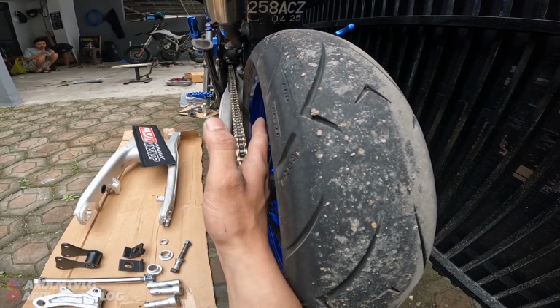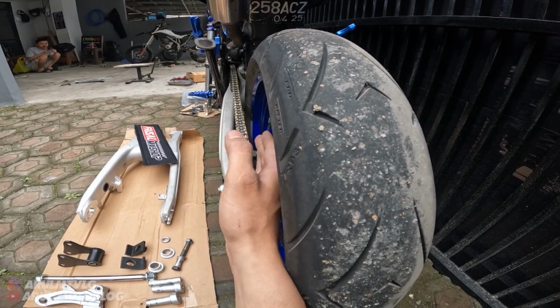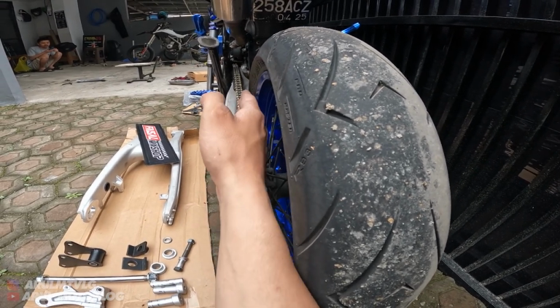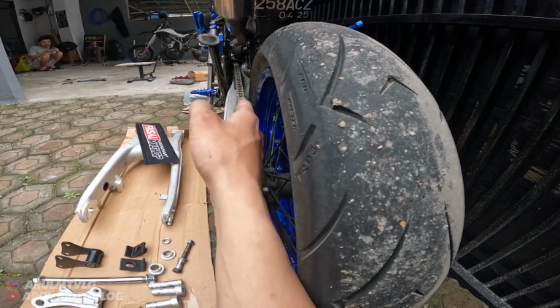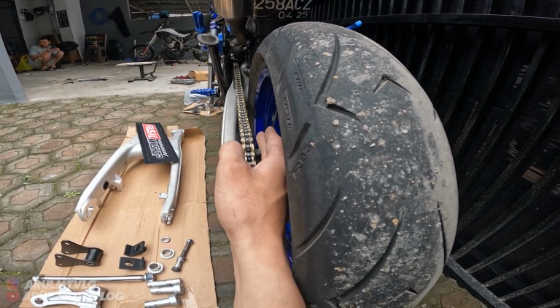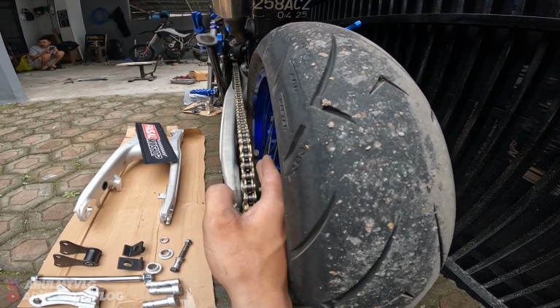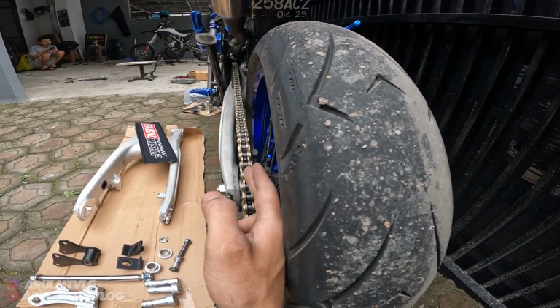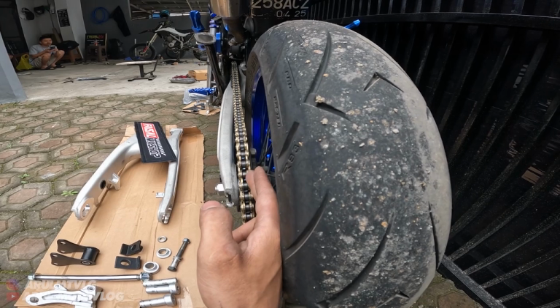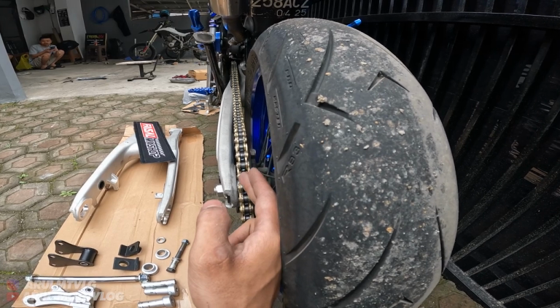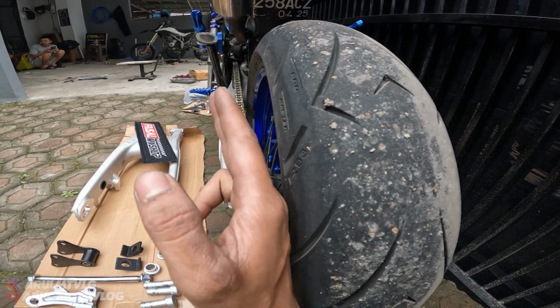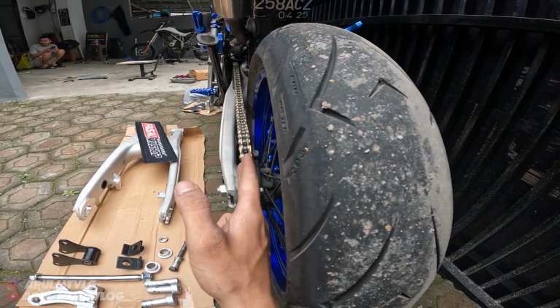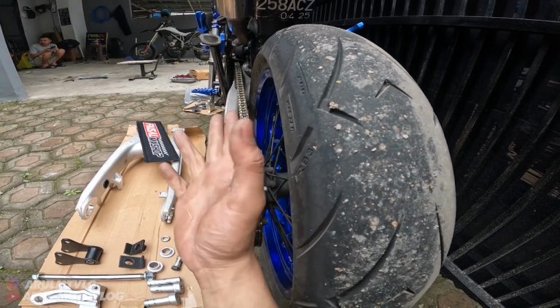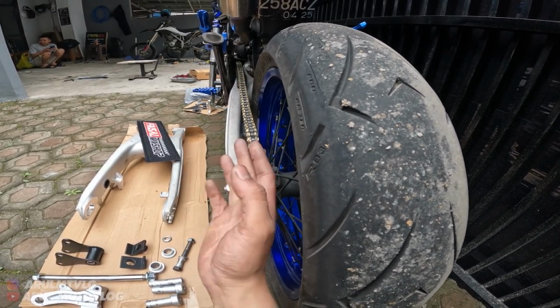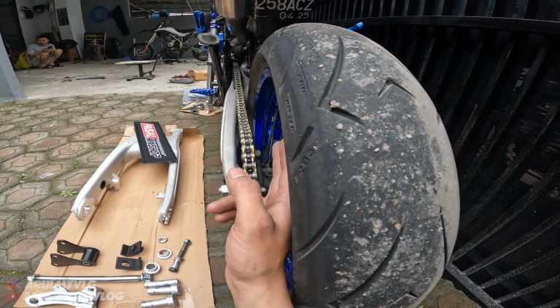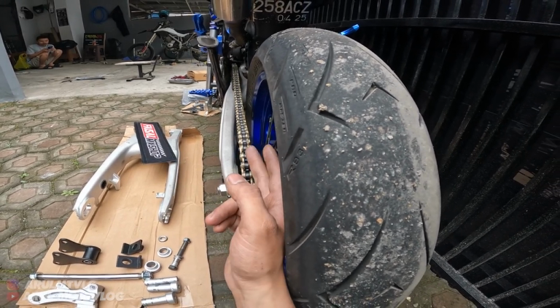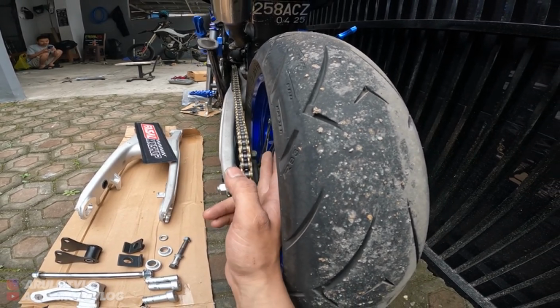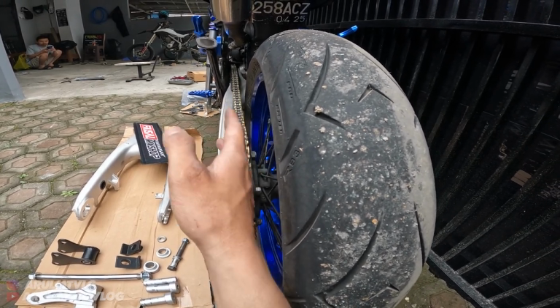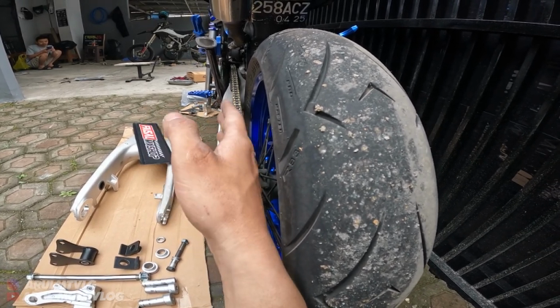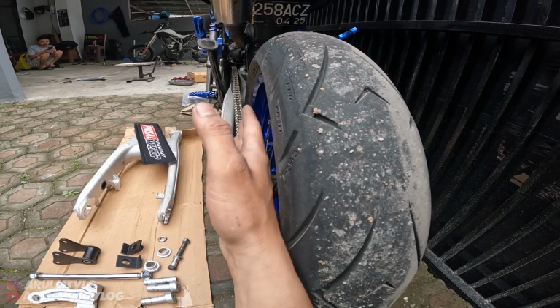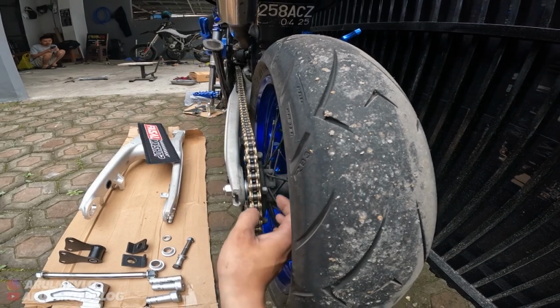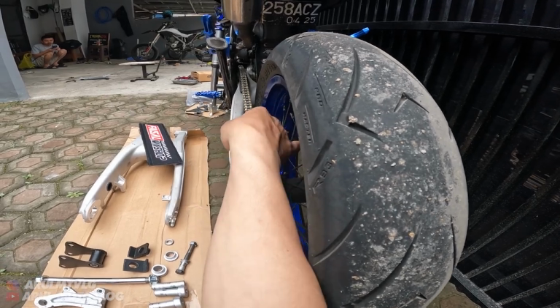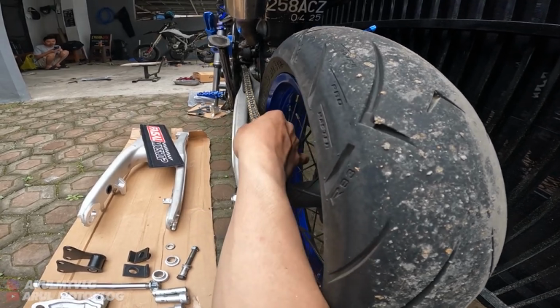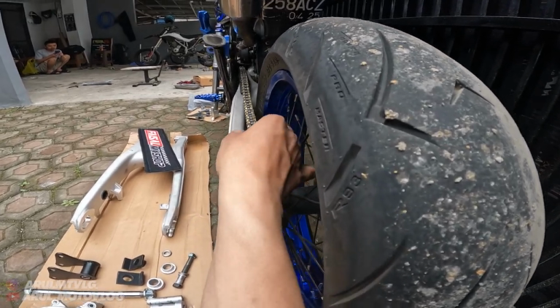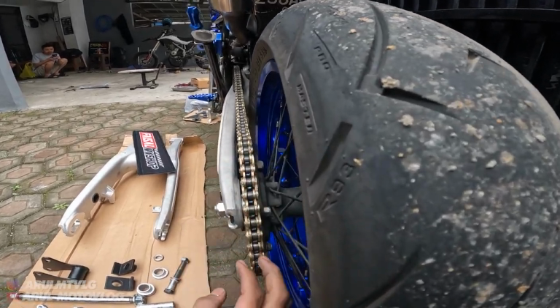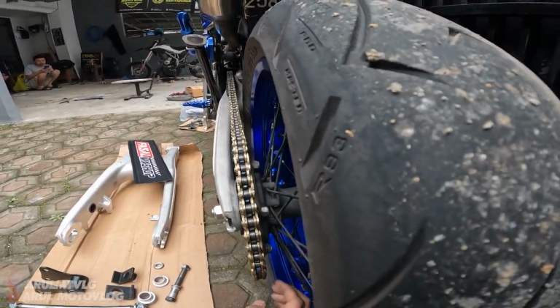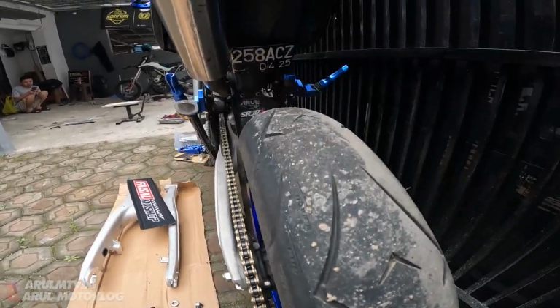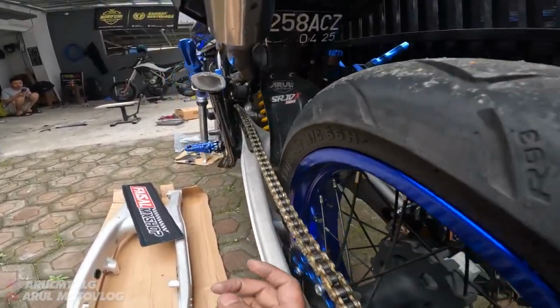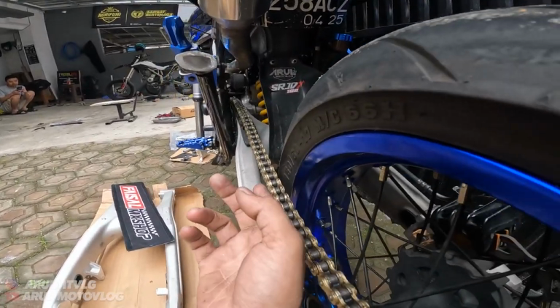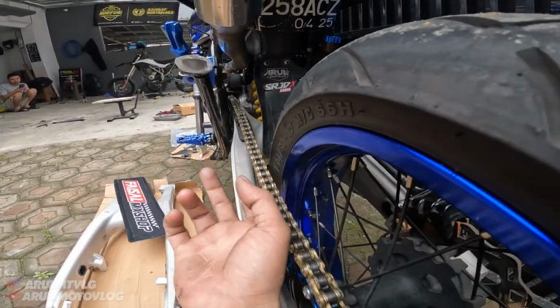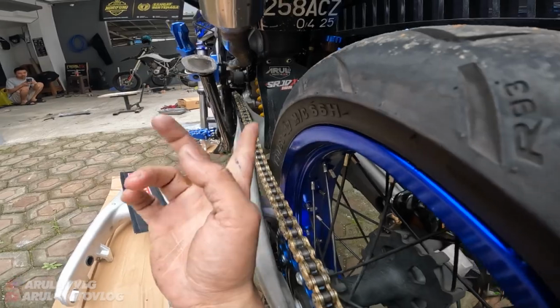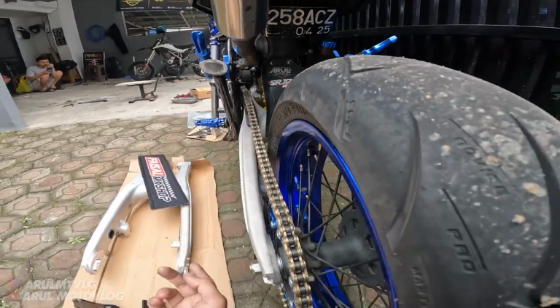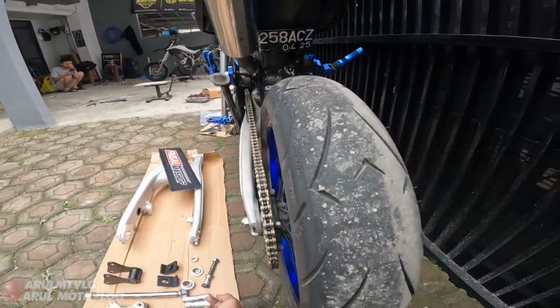Biasanya kan kalau orang bikin, rantainya lari ke kanan. Kalau ke kanan nanti, antara rantai kasar atau nggak, rantai kencang, nggak bisa disetel - susah disetel kalau rantainya miring. Tapi ini udah lurus rantainya, udah lurus sama gear depan. Jadi aman.